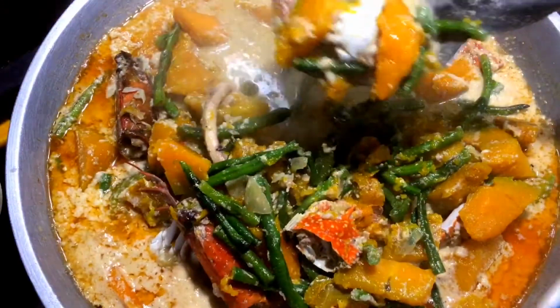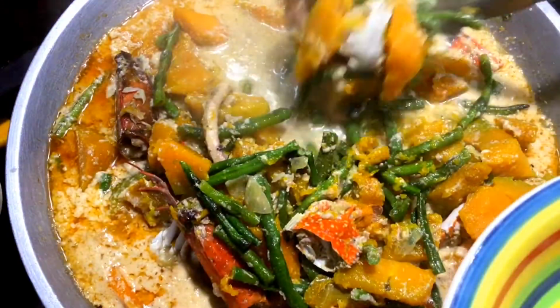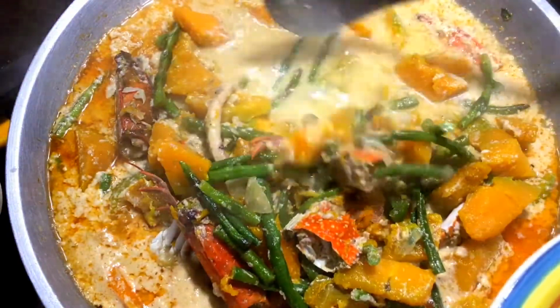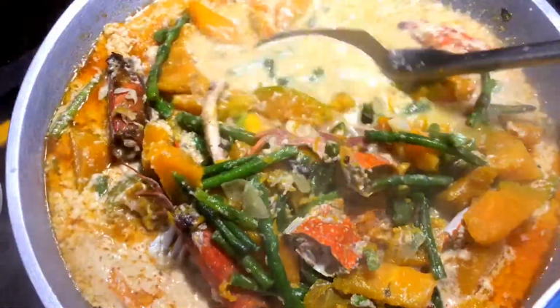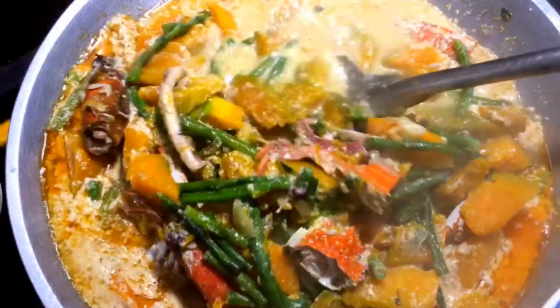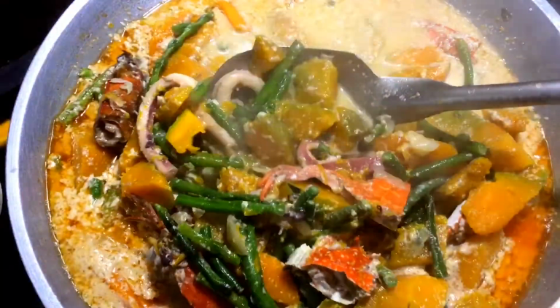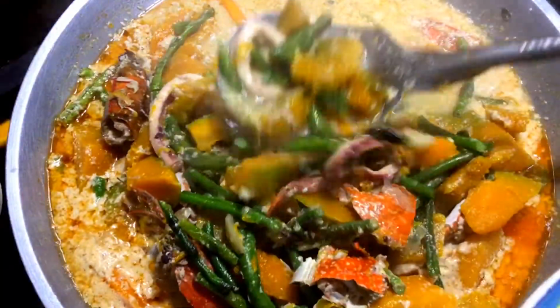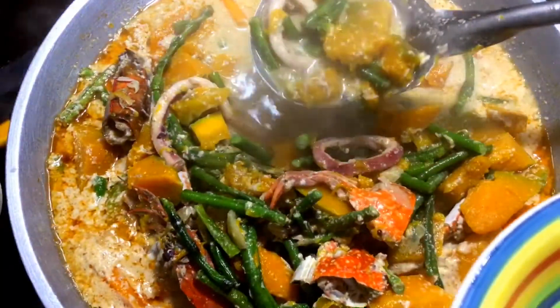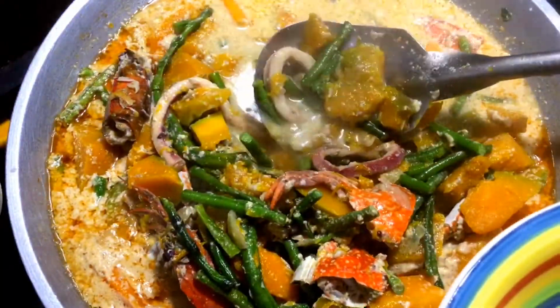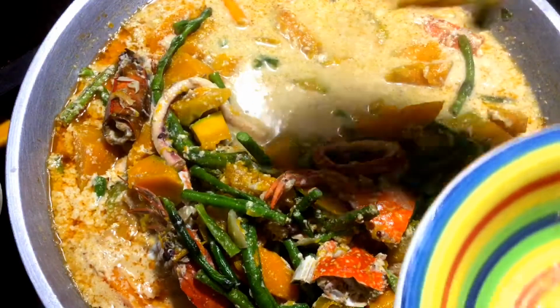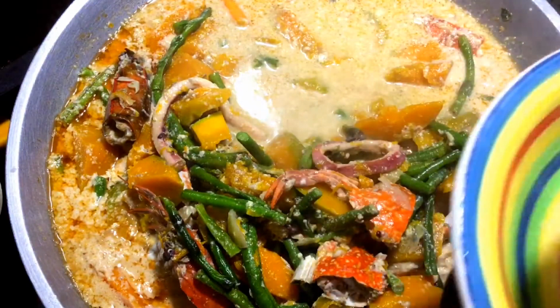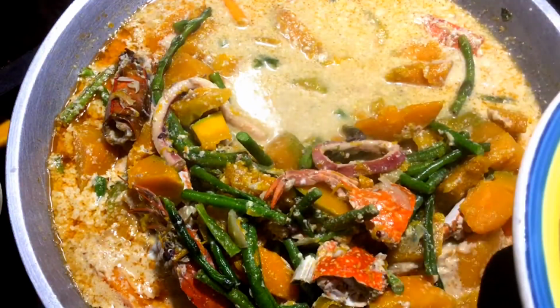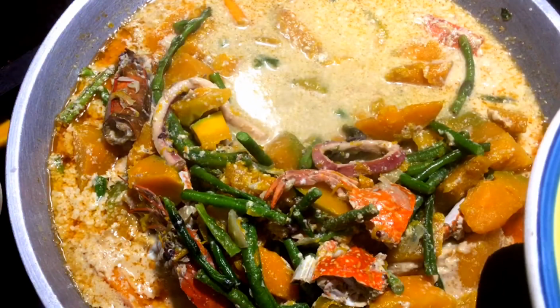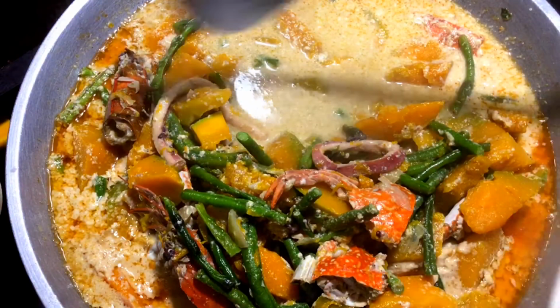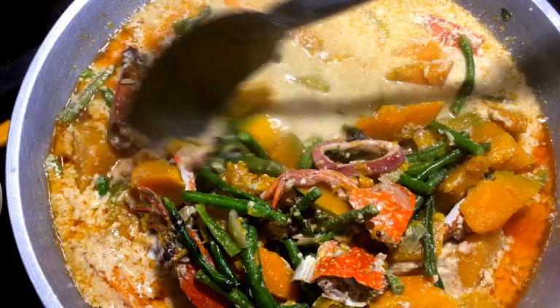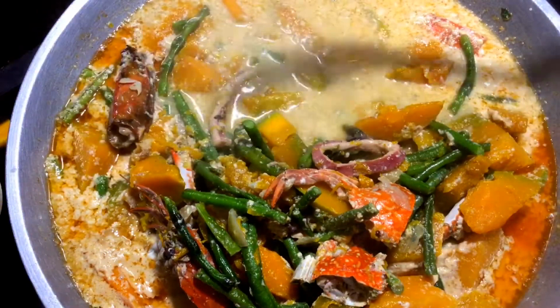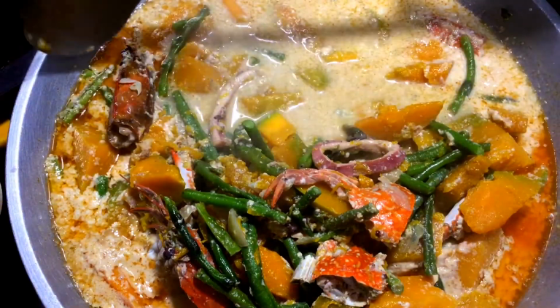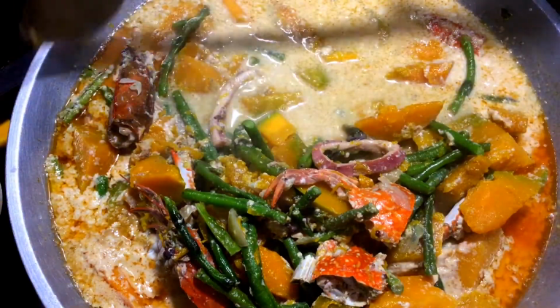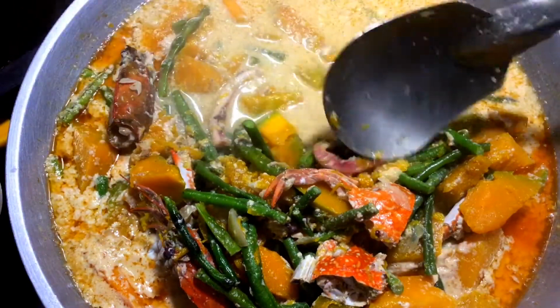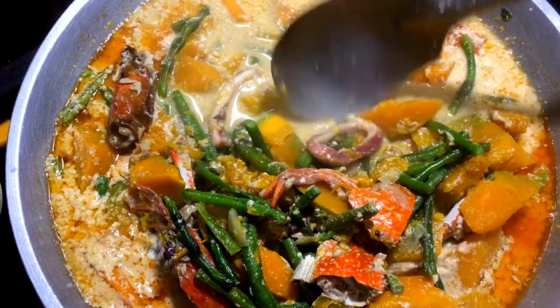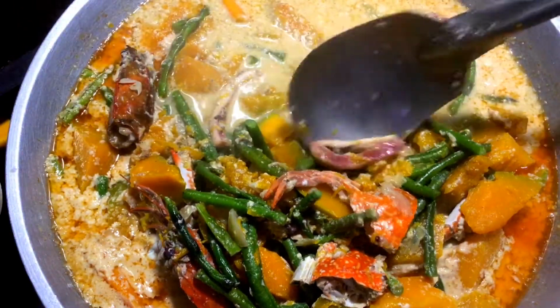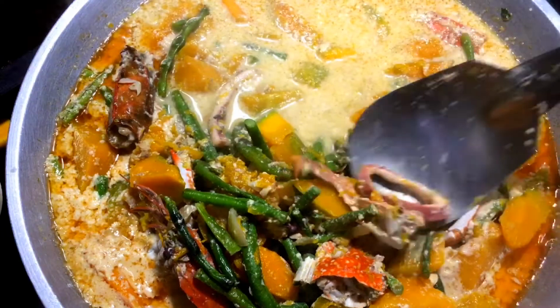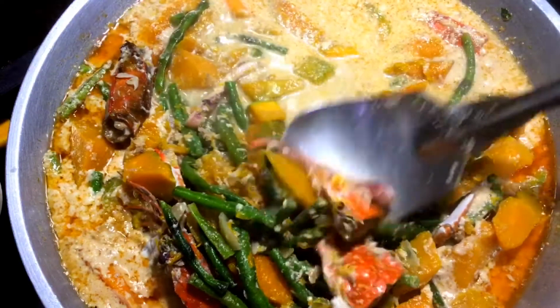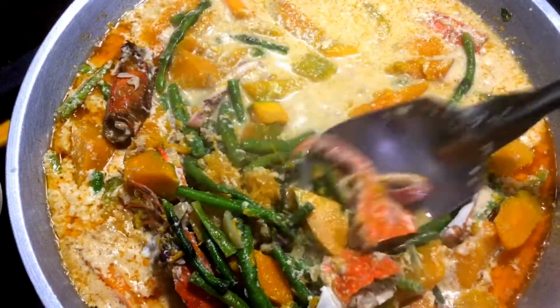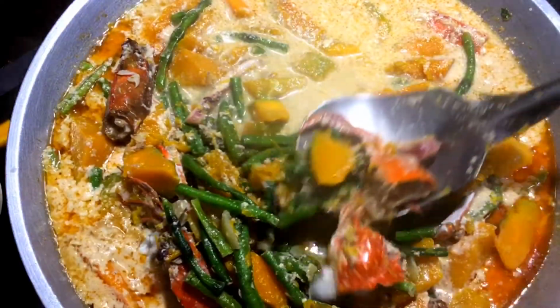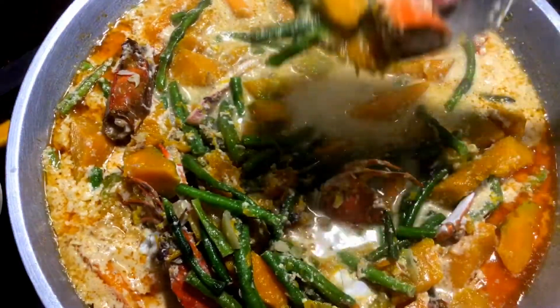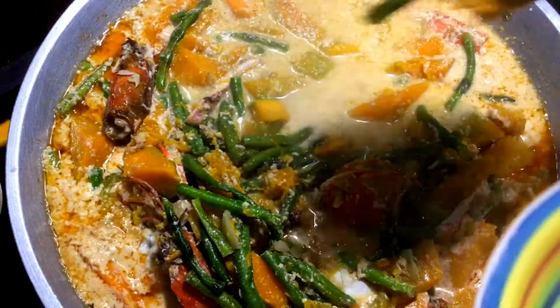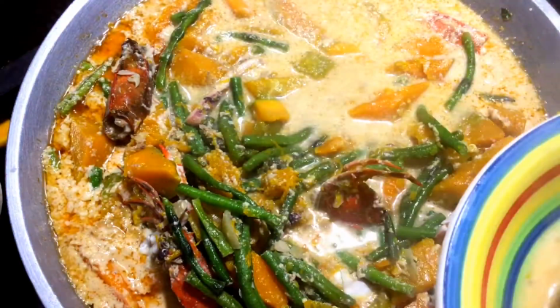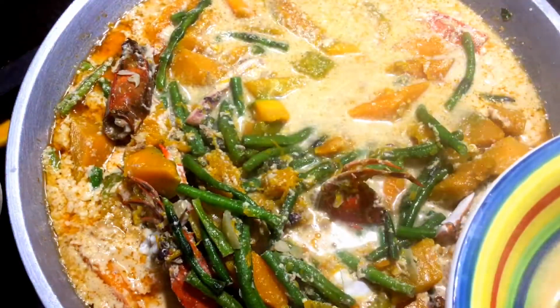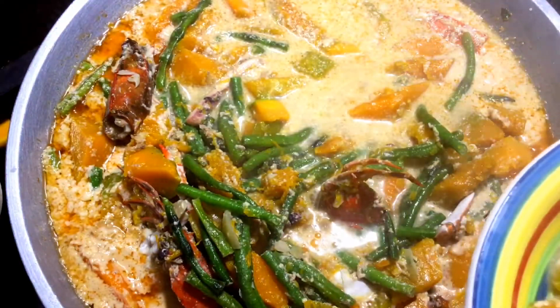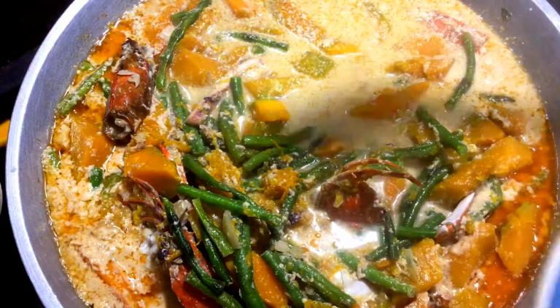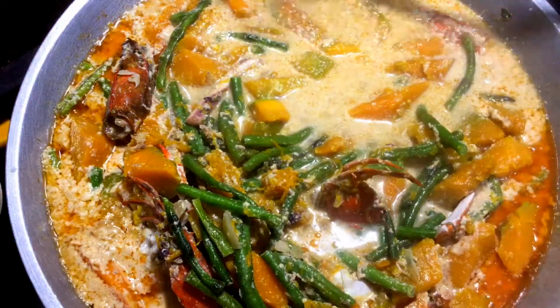By the way guys, kung meron kayong malunggay, maganda rin lagyan ng malunggay ito. Ilalagay din yung malunggay sa bandang huli. Diyan yung lalagay yung malunggay na dahon.